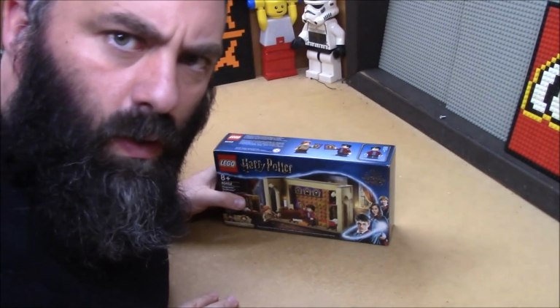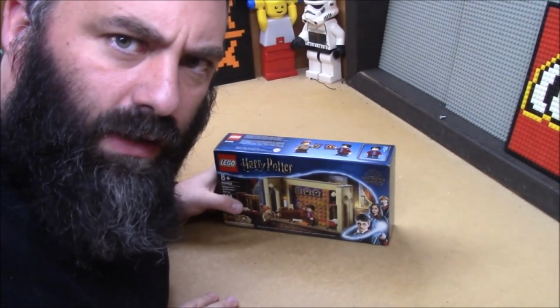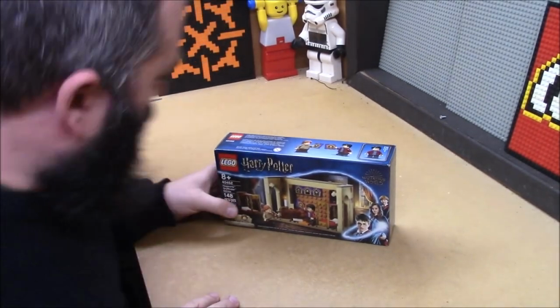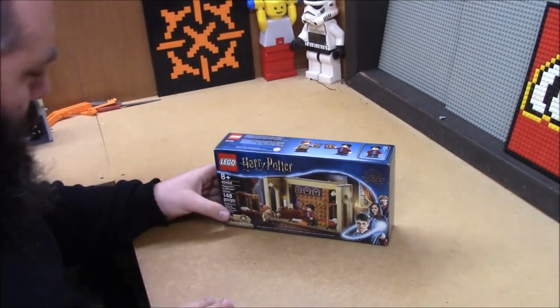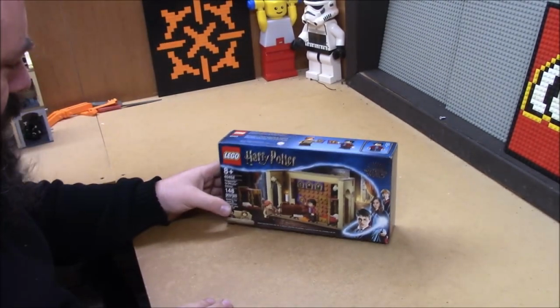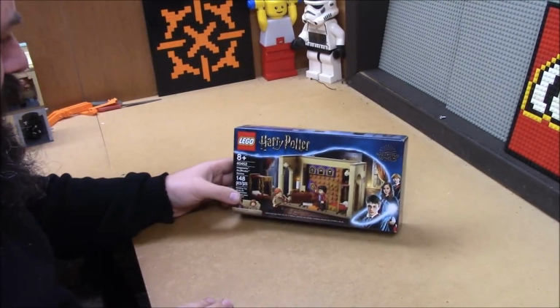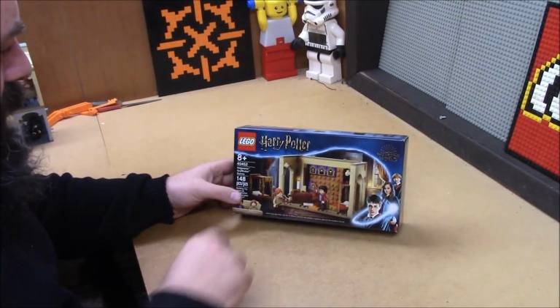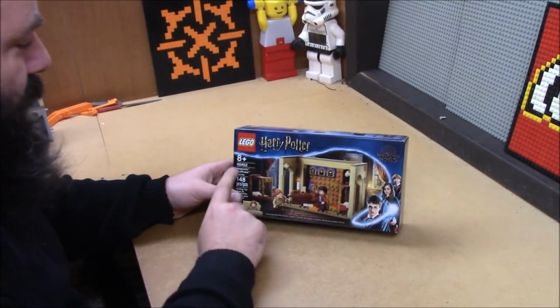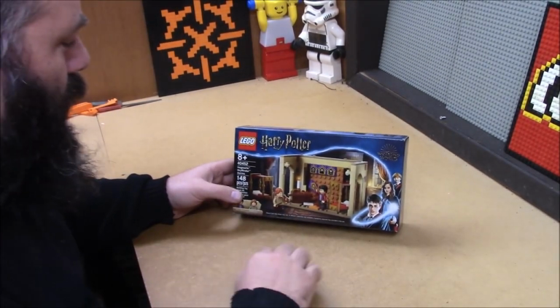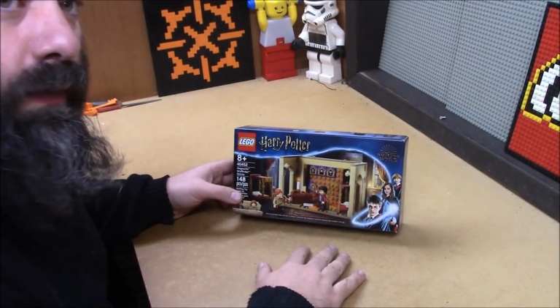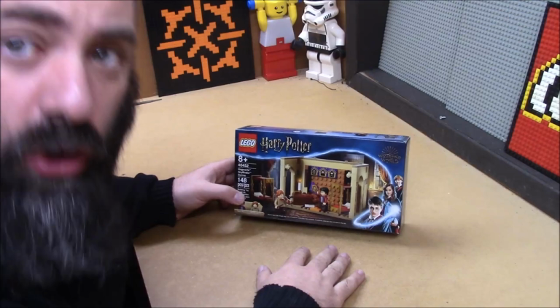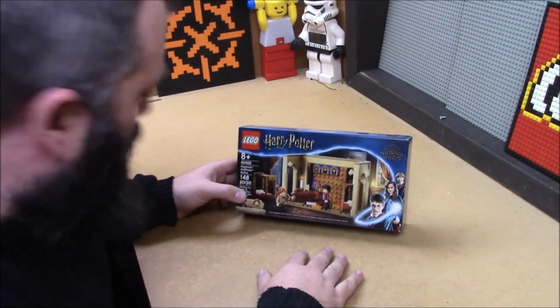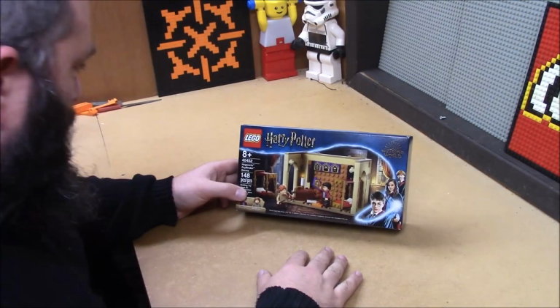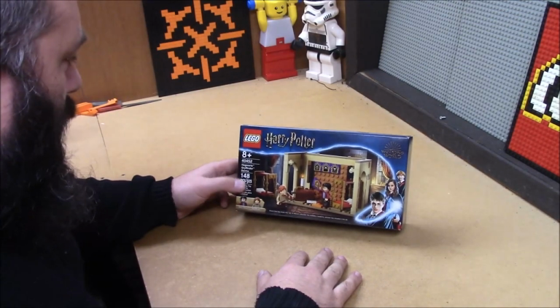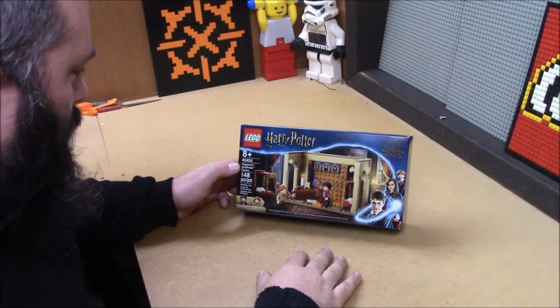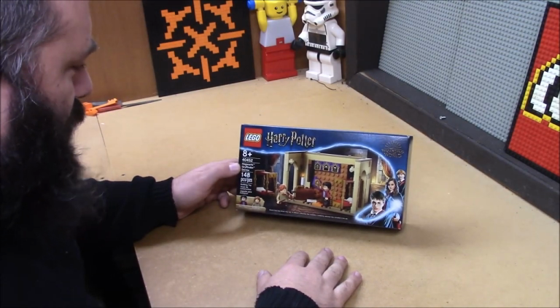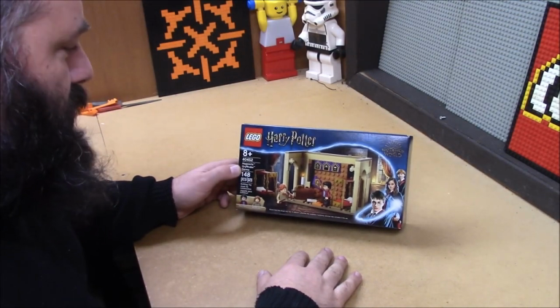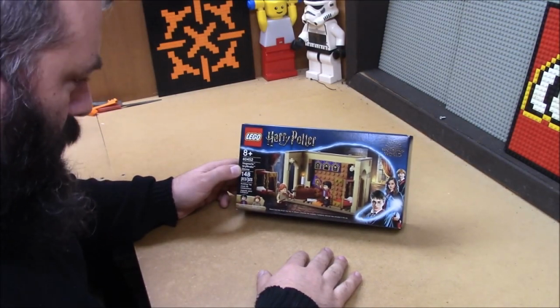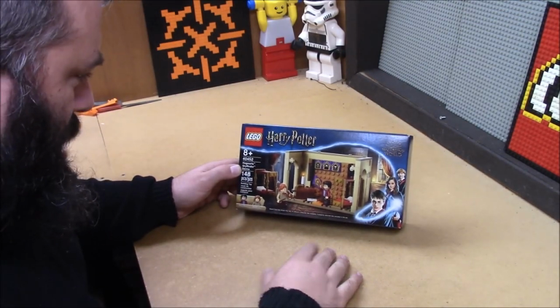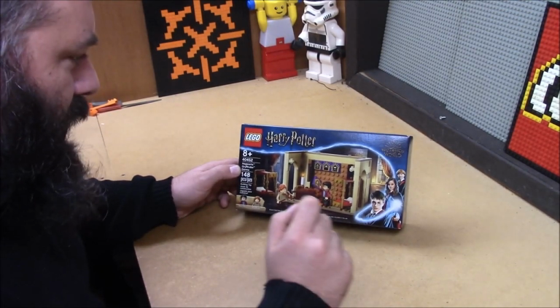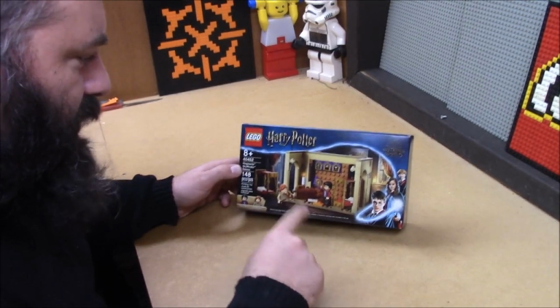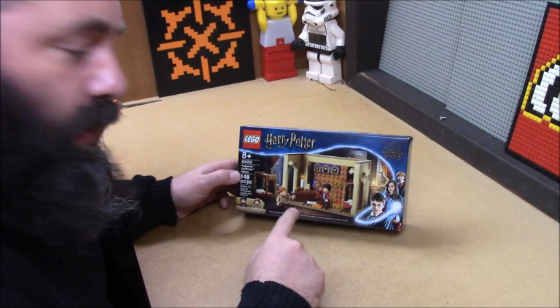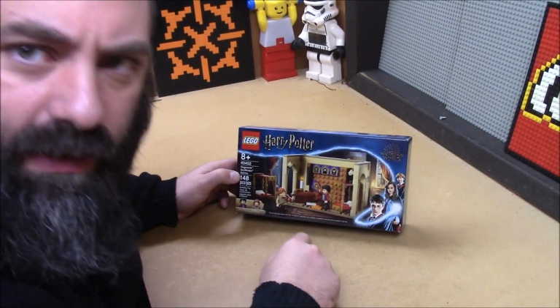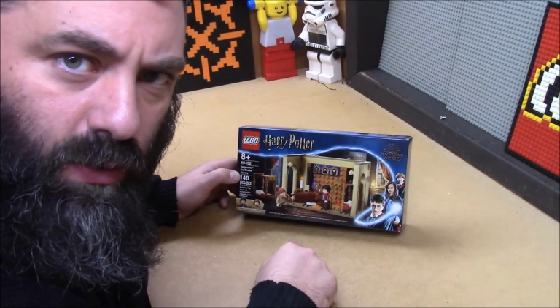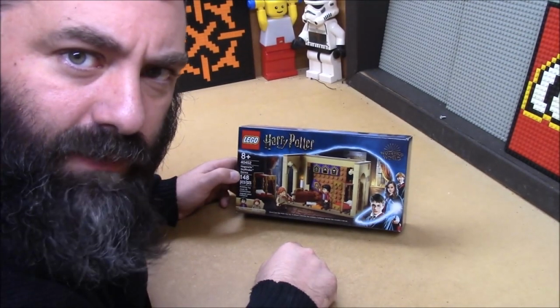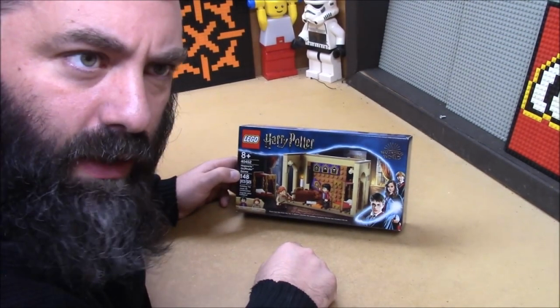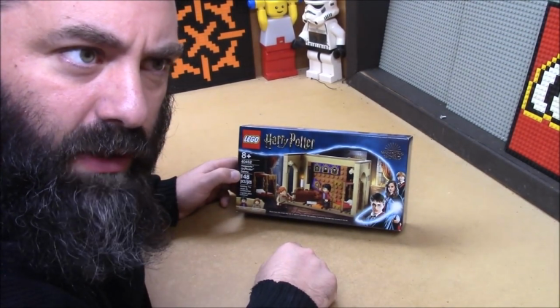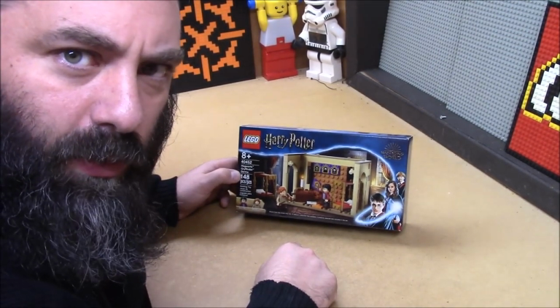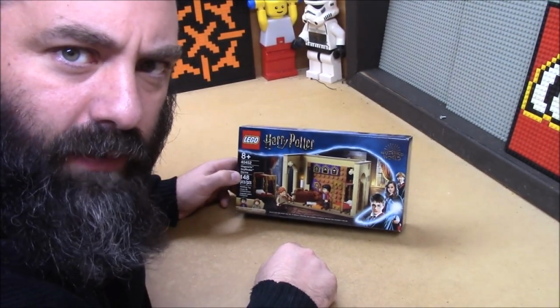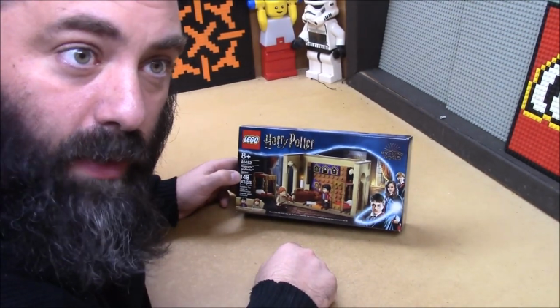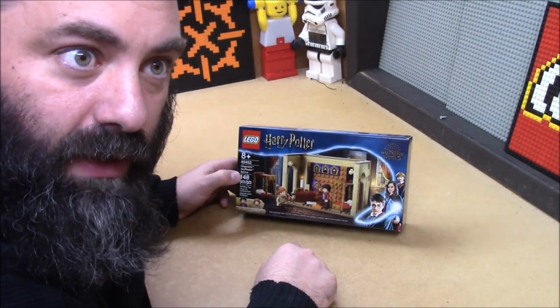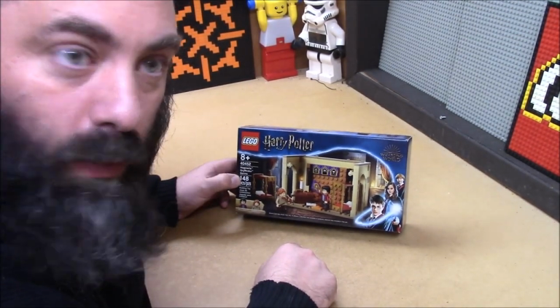Welcome back to Lego by the Book. I'm Captain Xavier and today I'm going to be building set 40452 Hogwarts Gryffindor Dorms. This was the bonus set that you got if you bought a hundred dollars worth of Harry Potter sets all at once.